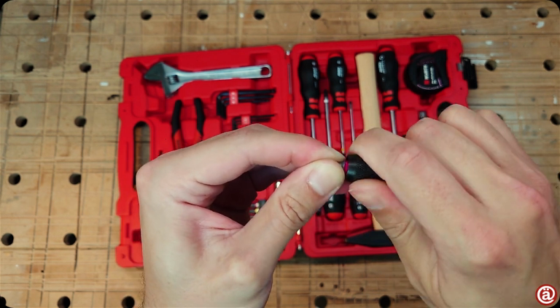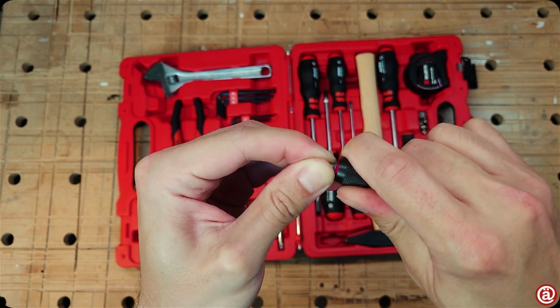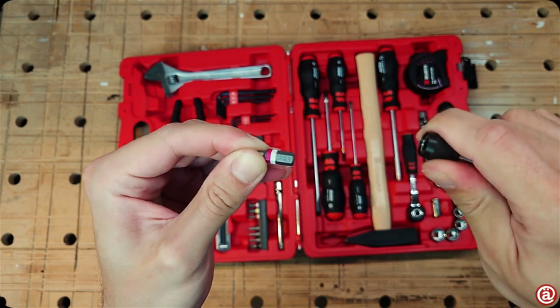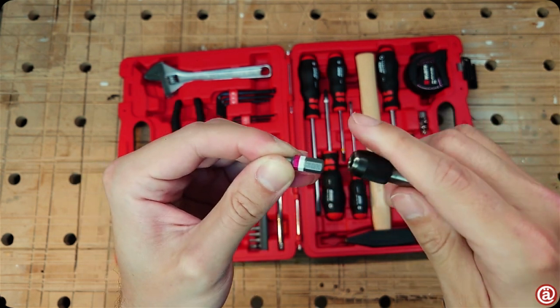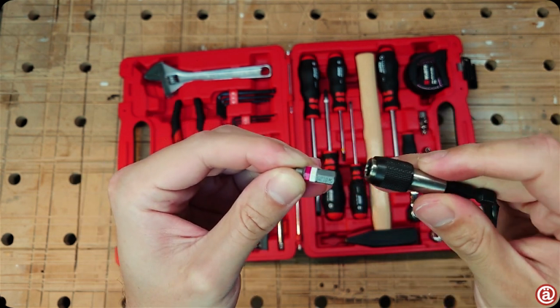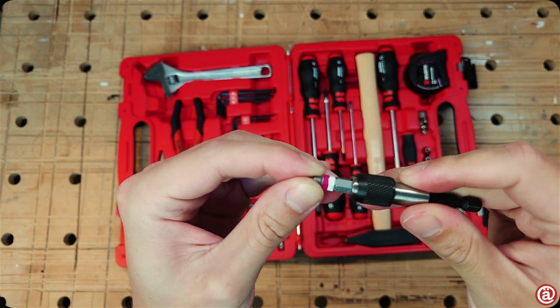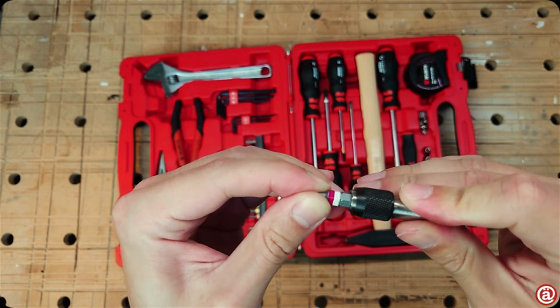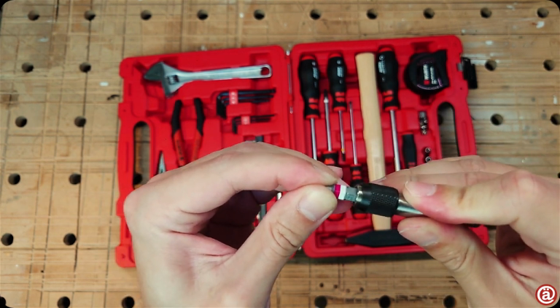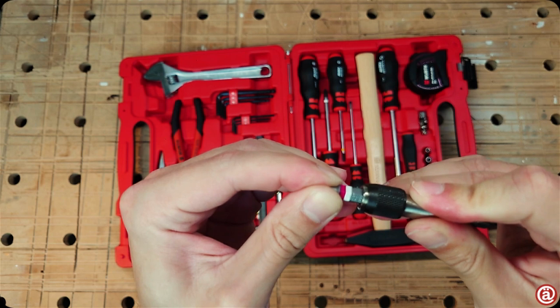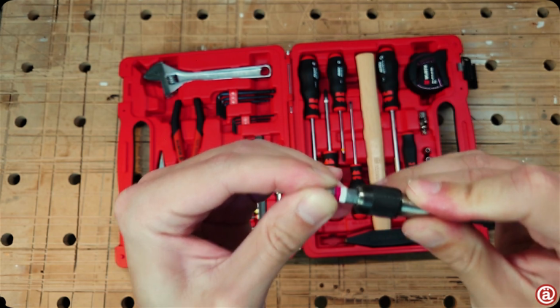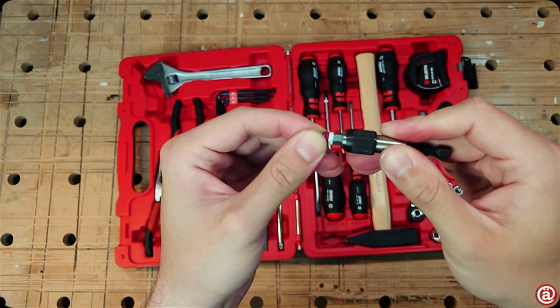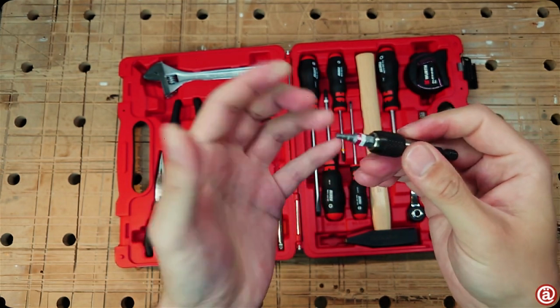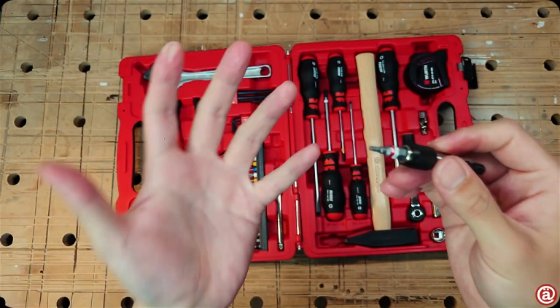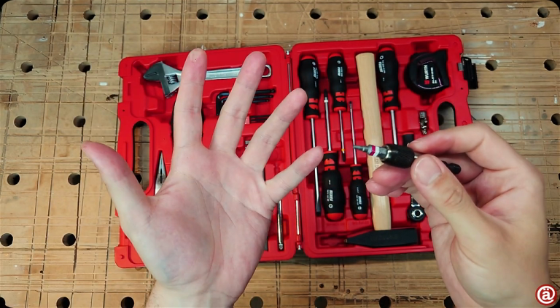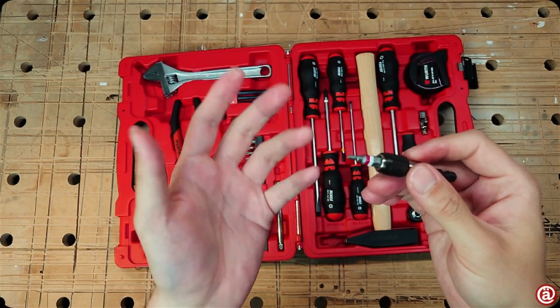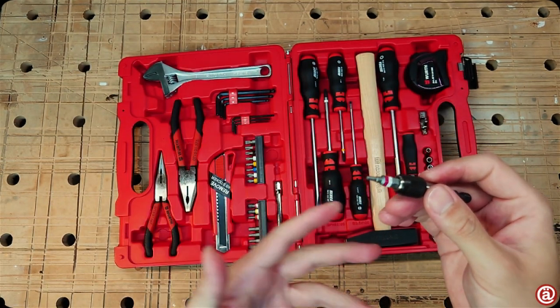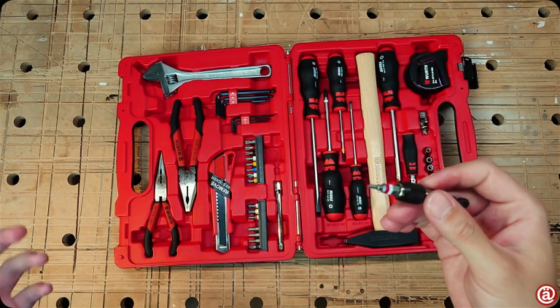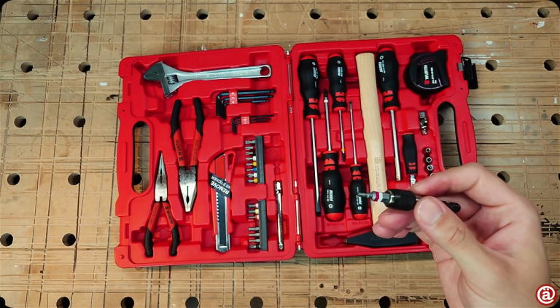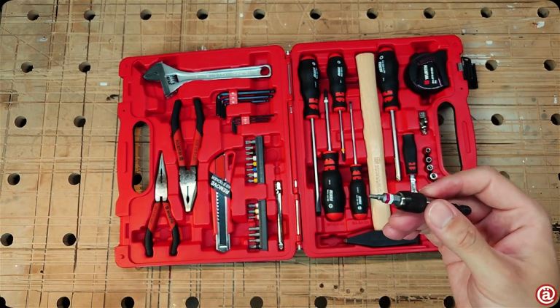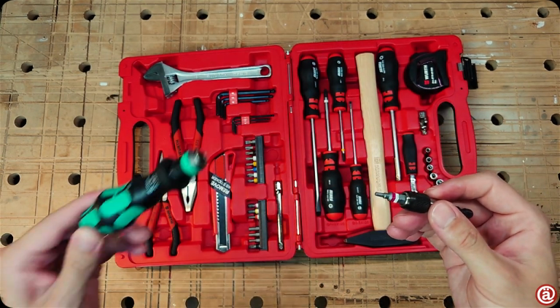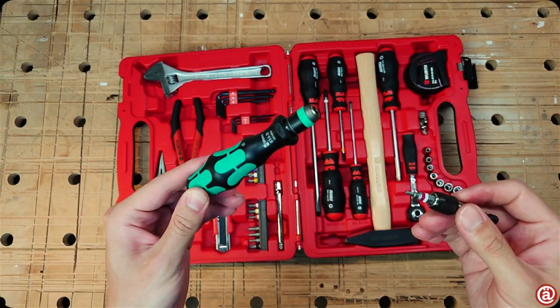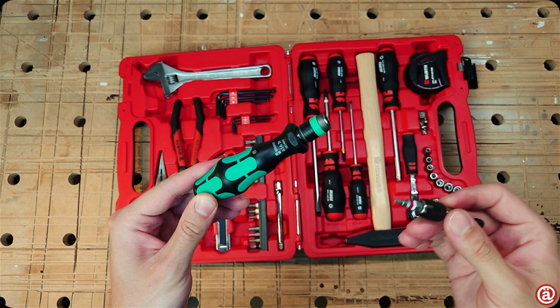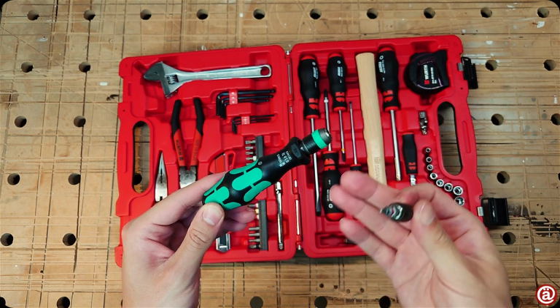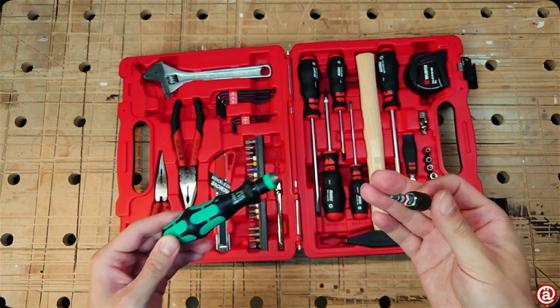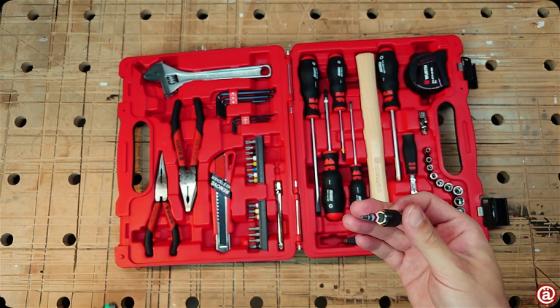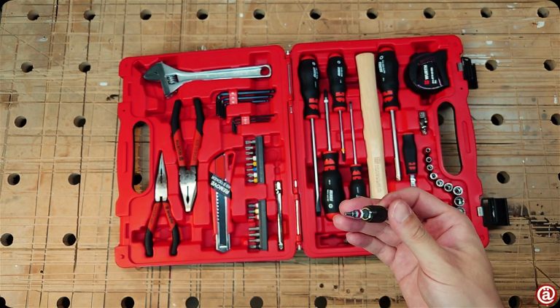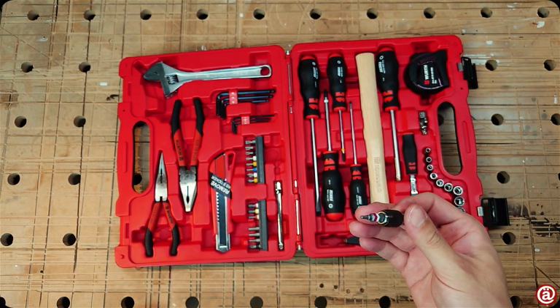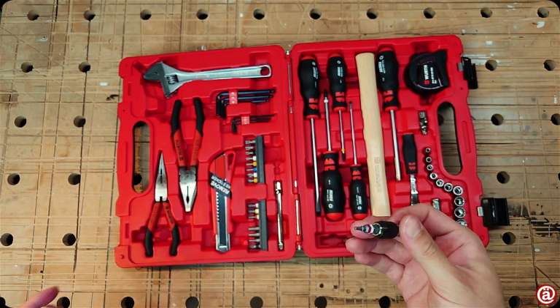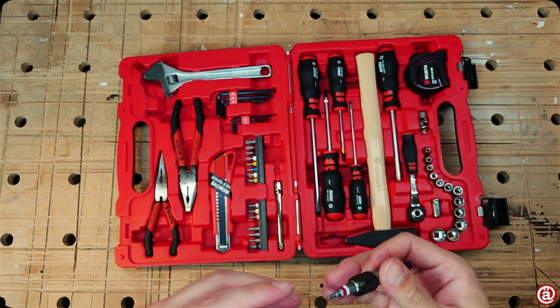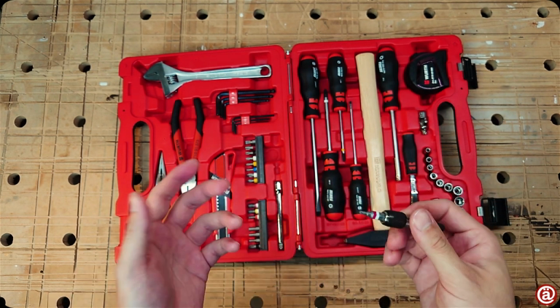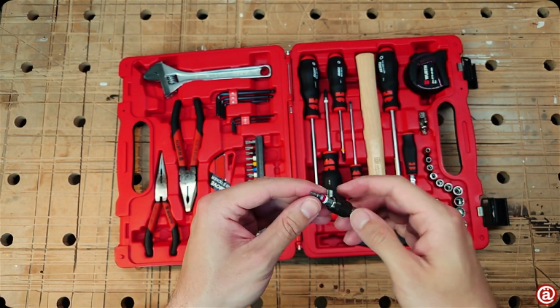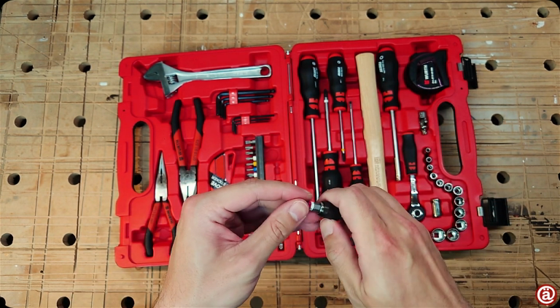We have one of those bit holders again. Why do these exist? Why do you have to unlock it in order to put your bit in? Well, Vera does this also in their quarter-inch bit holders for their ratchets.